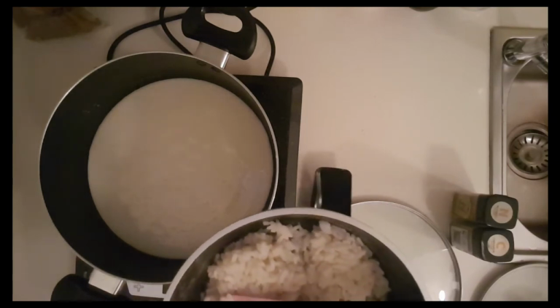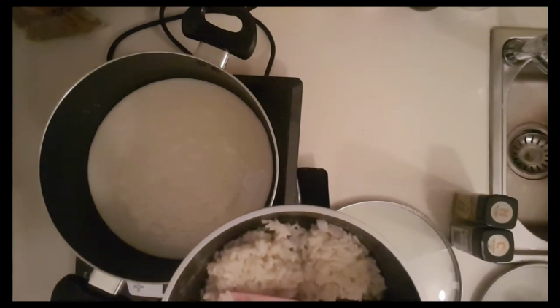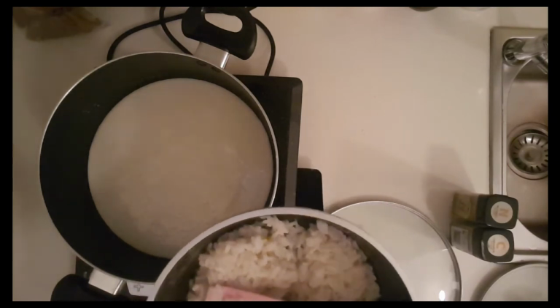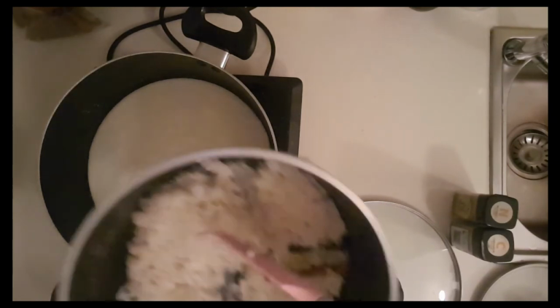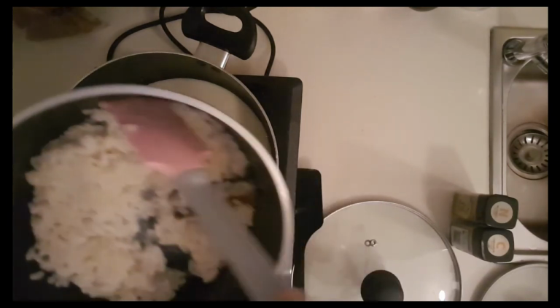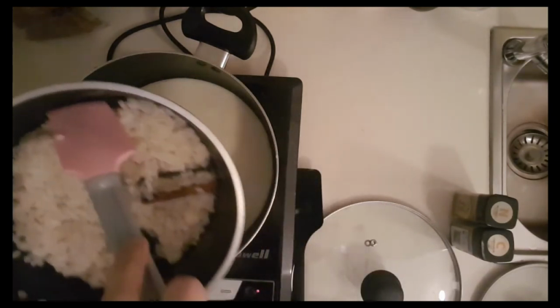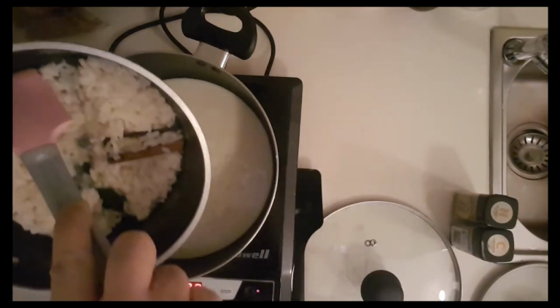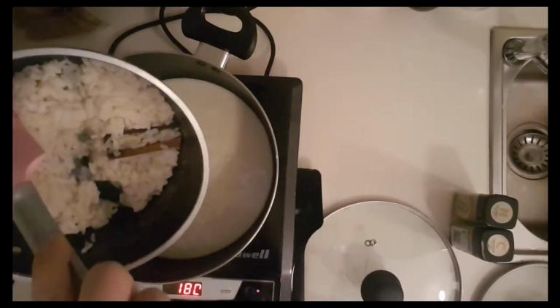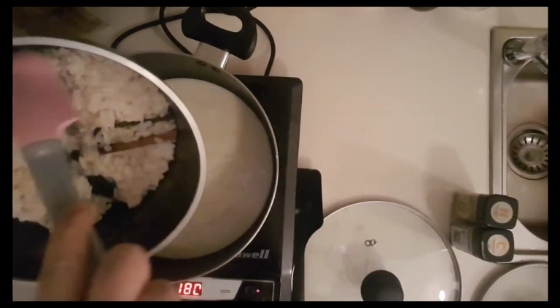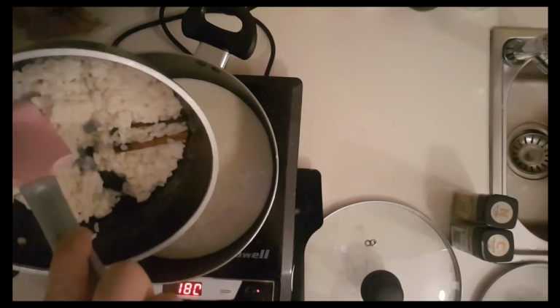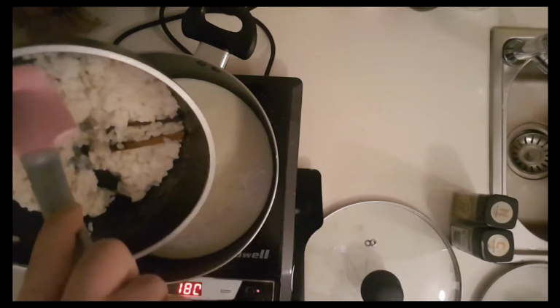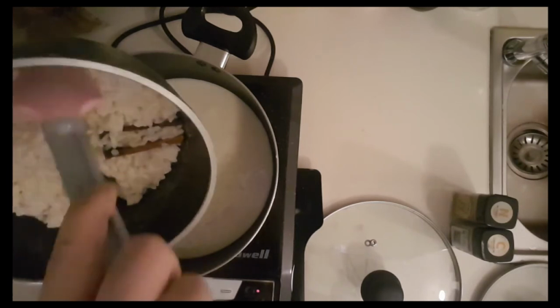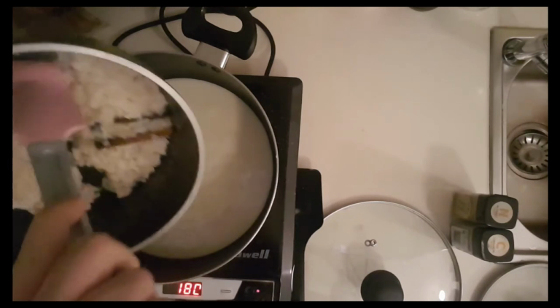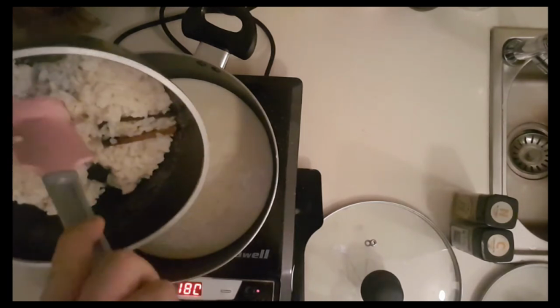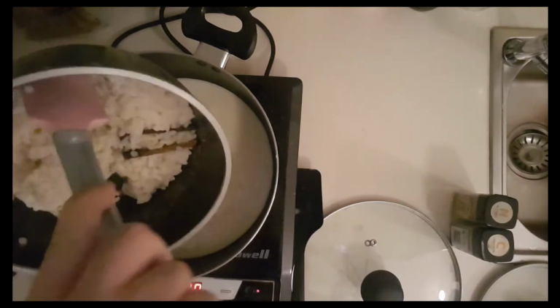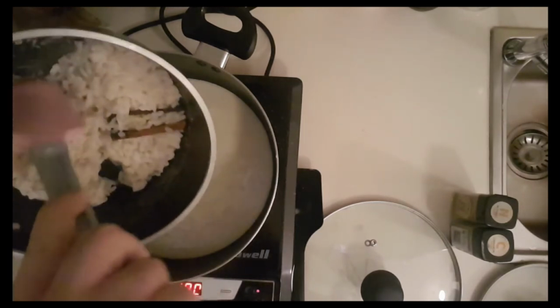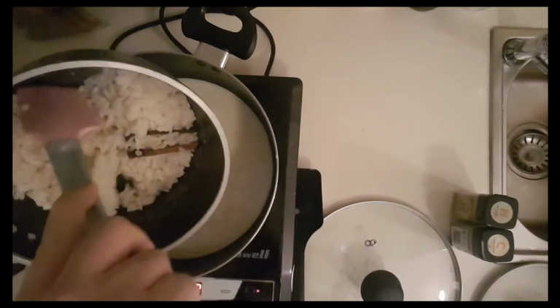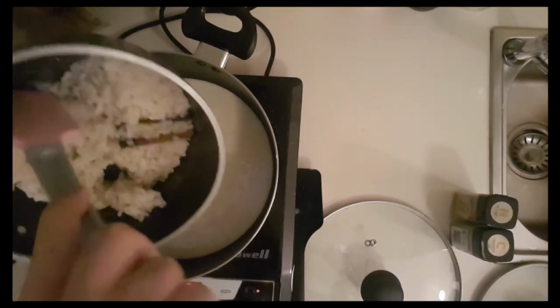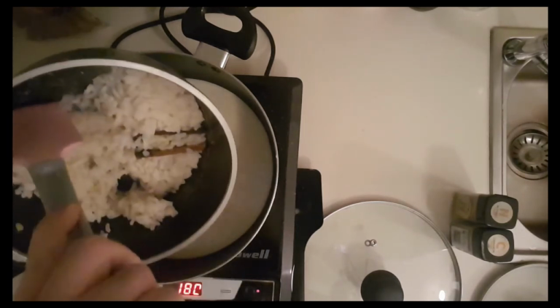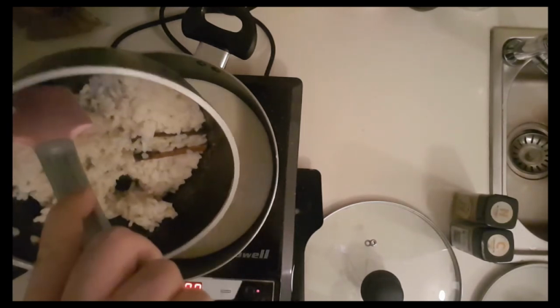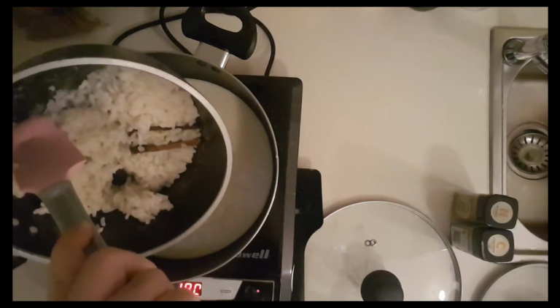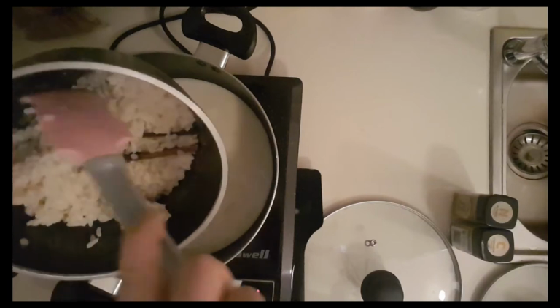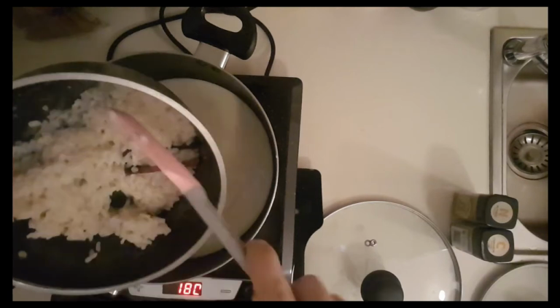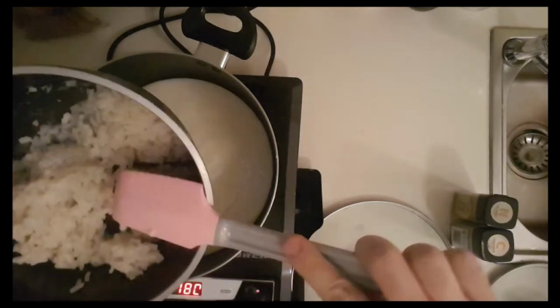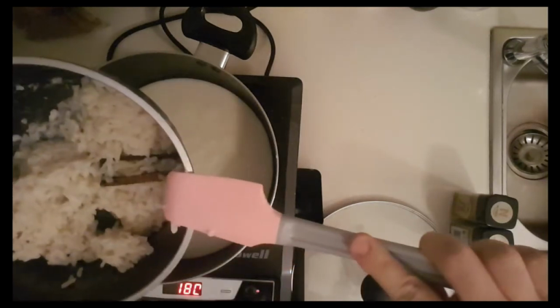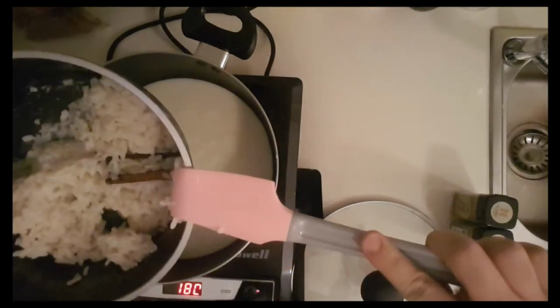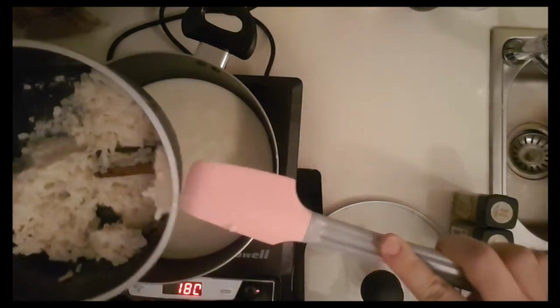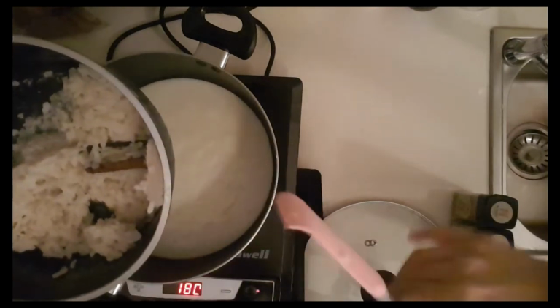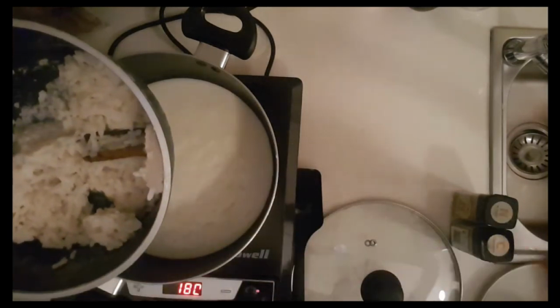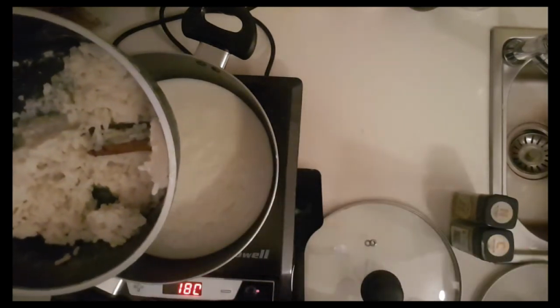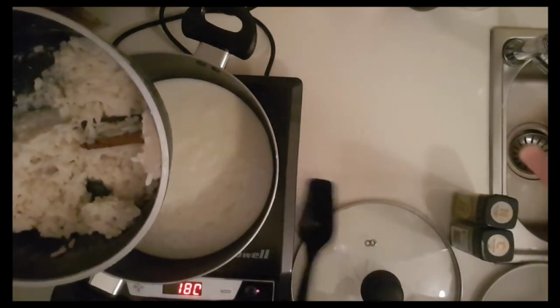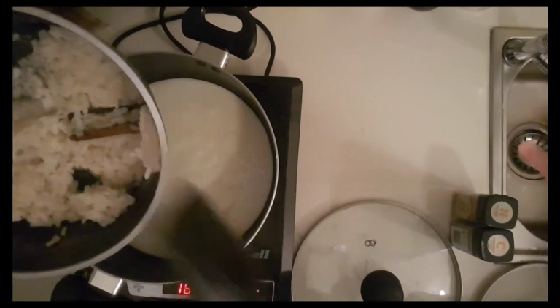We're going to mix the rice mixture in. It's a little sticky, so we'll use the bigger spatula — the black one with more scraping power.